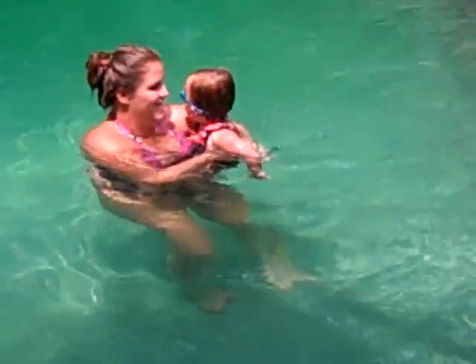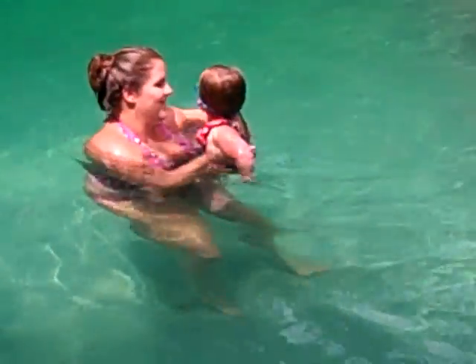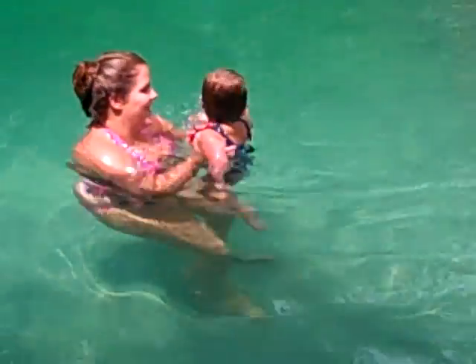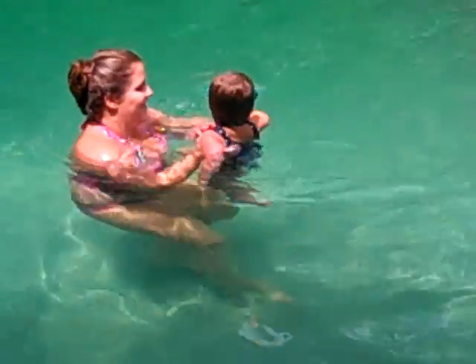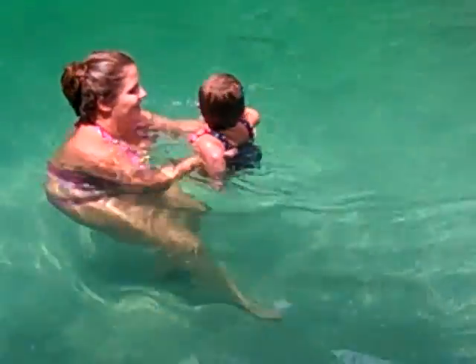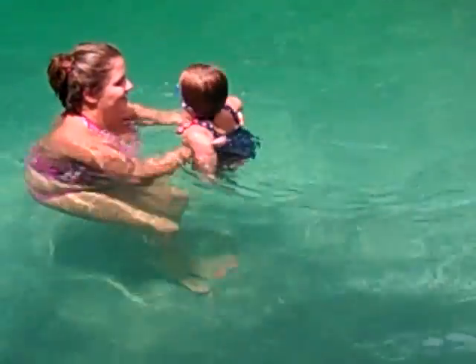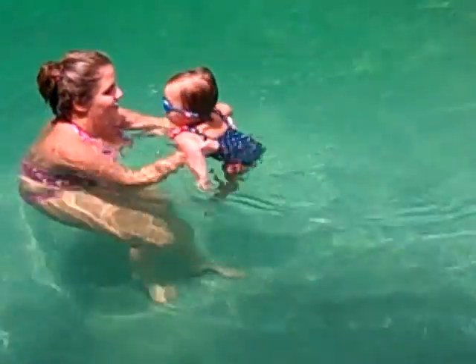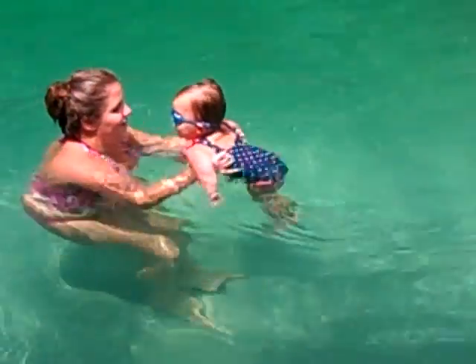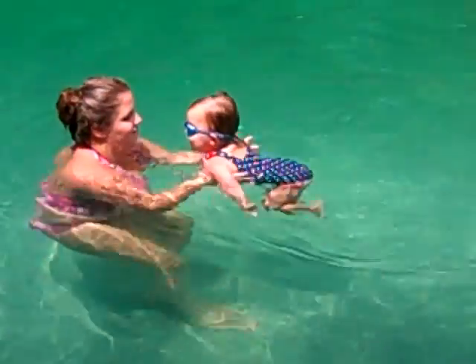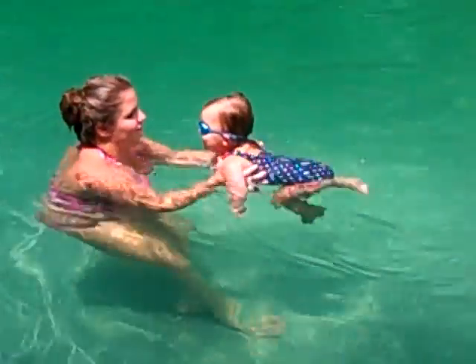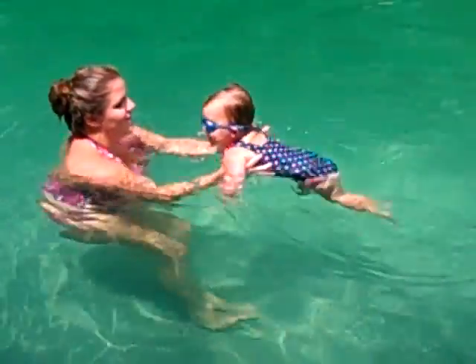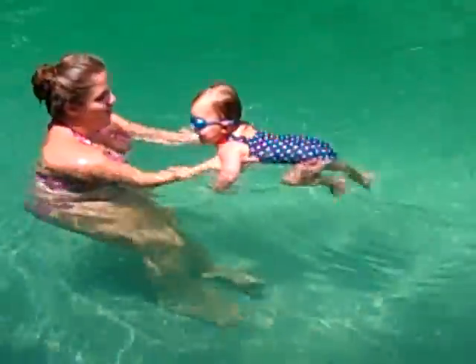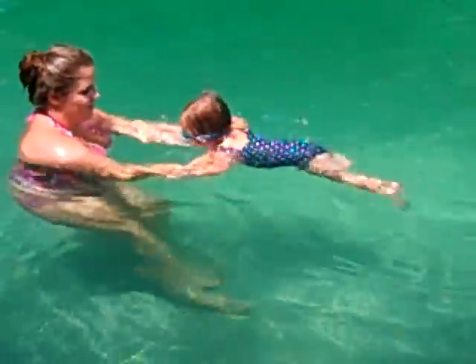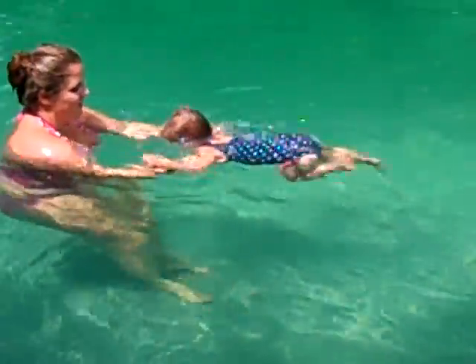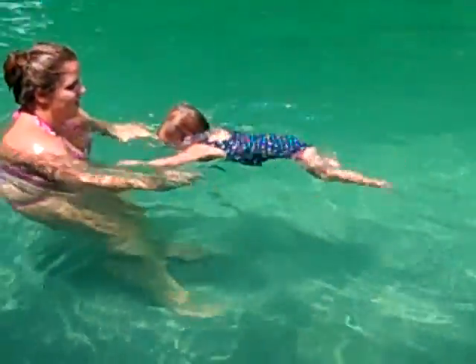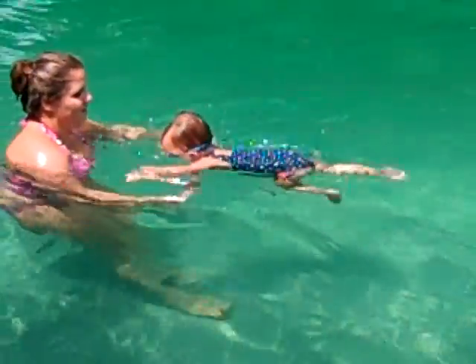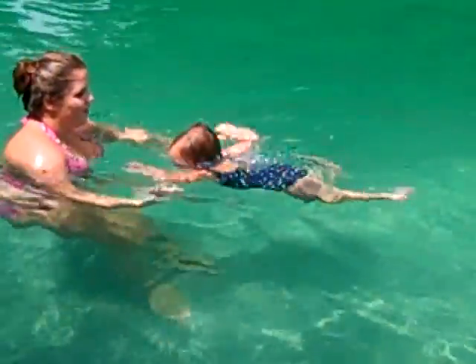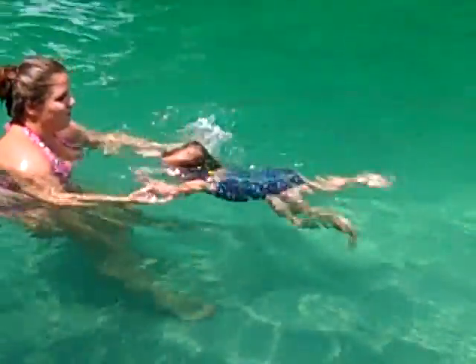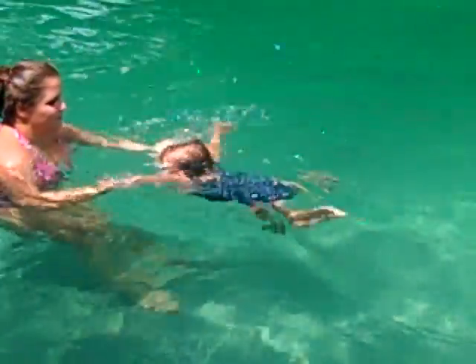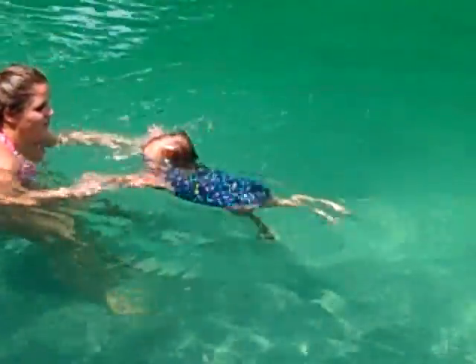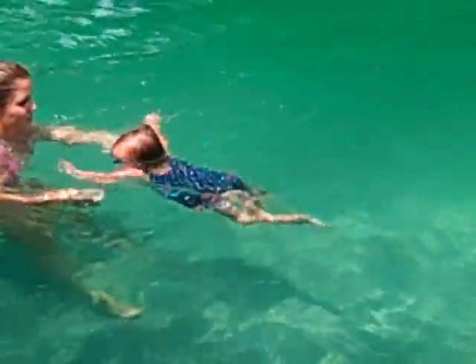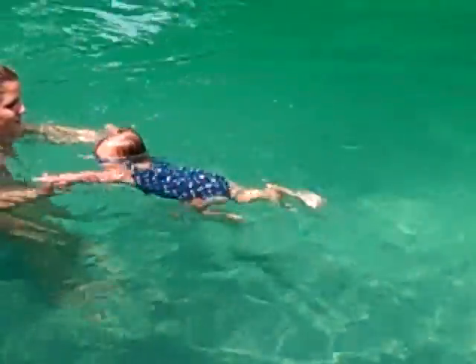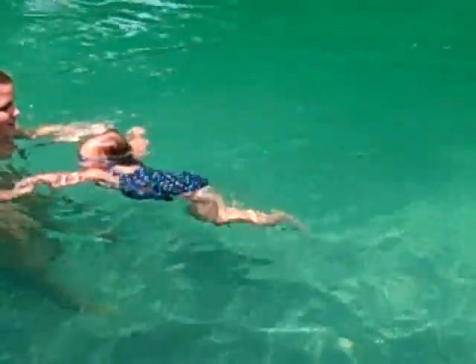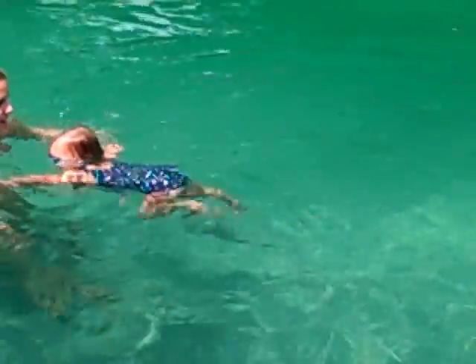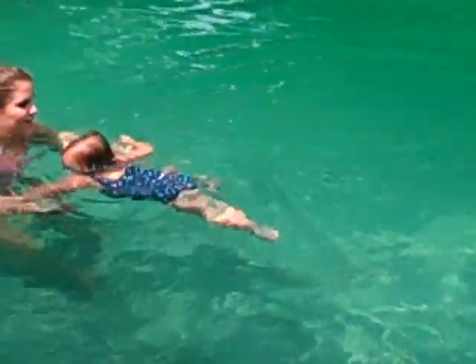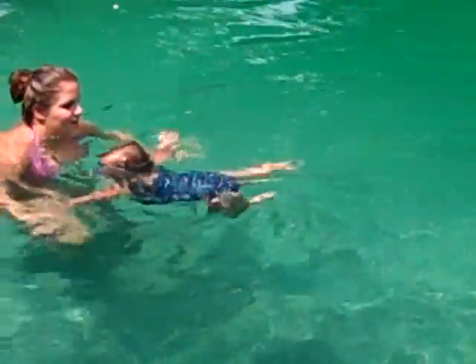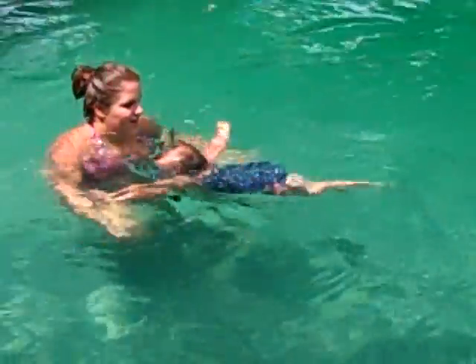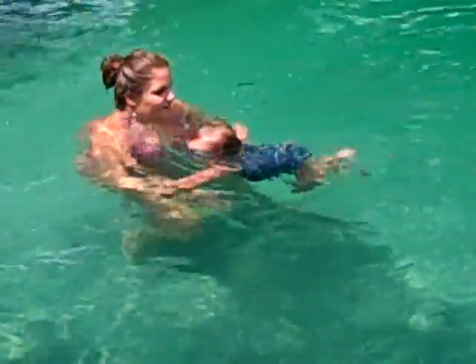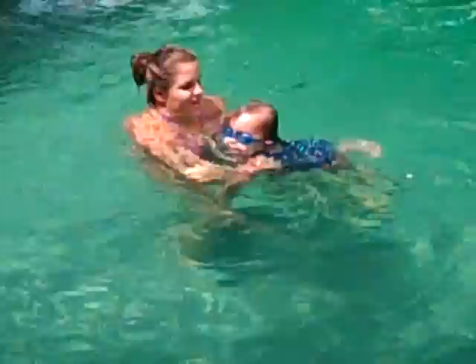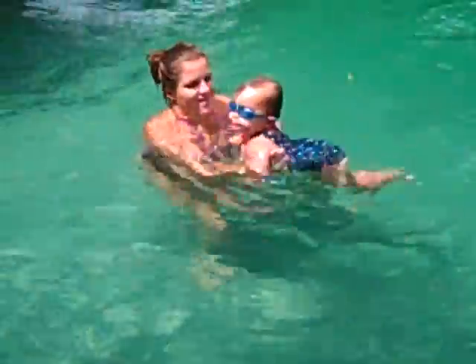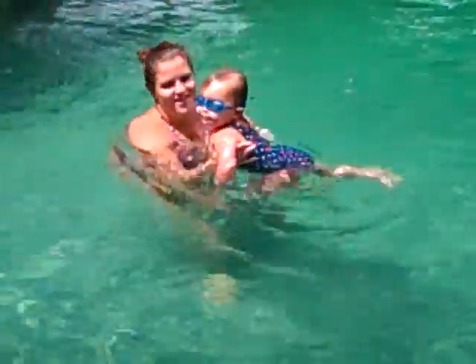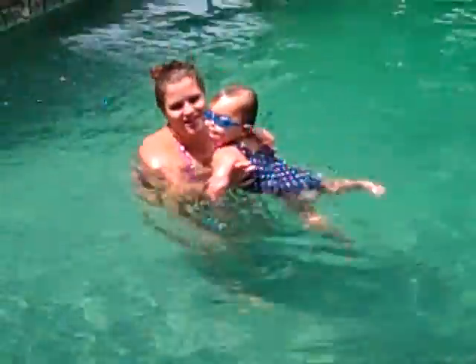Ready? One, two, three, go, go! Kick, go, break for me, break. Kick, kick, kick. Yay!